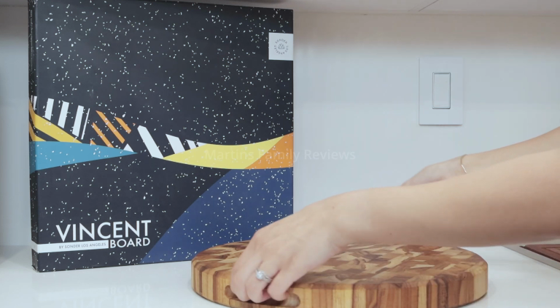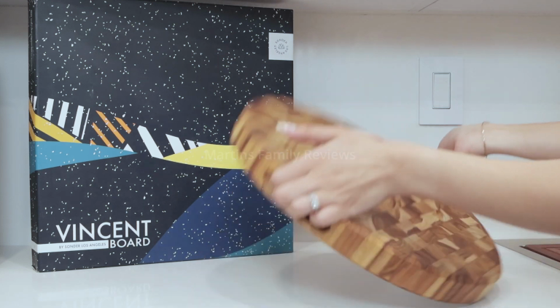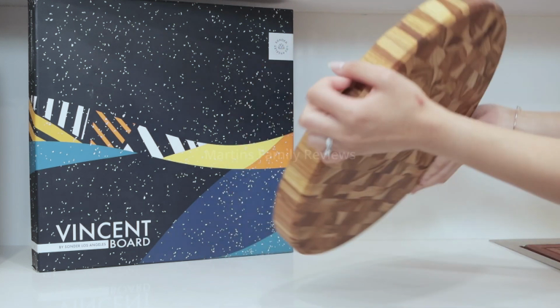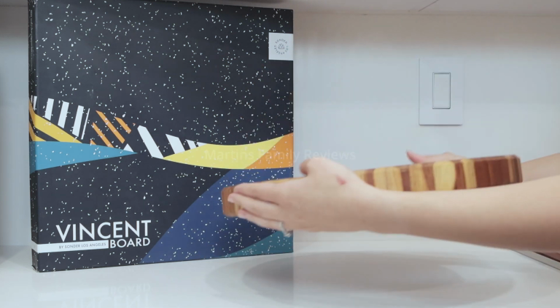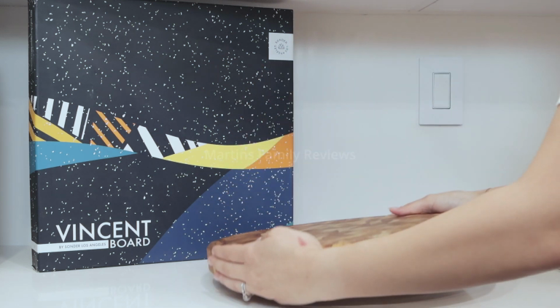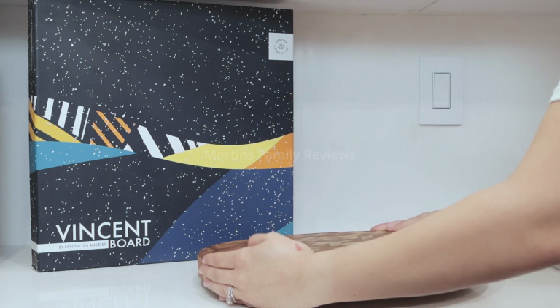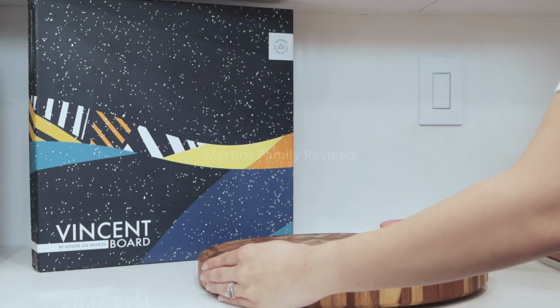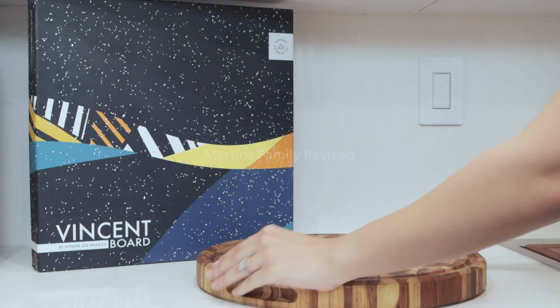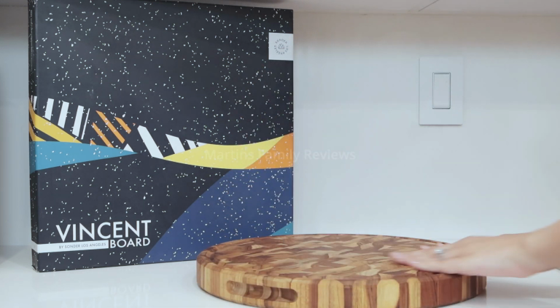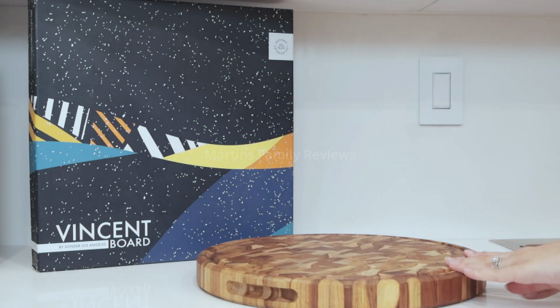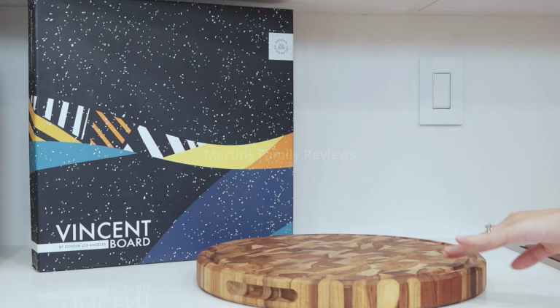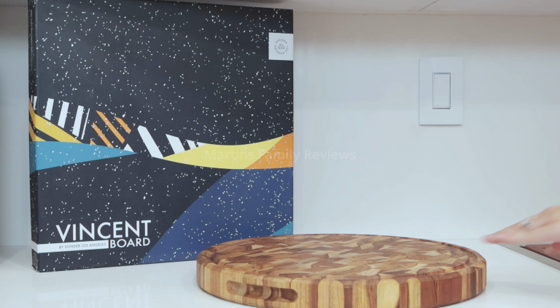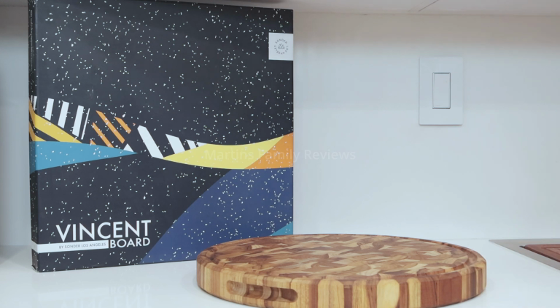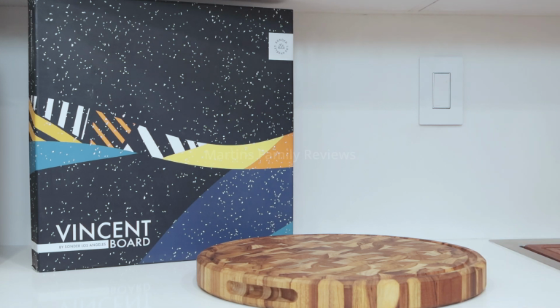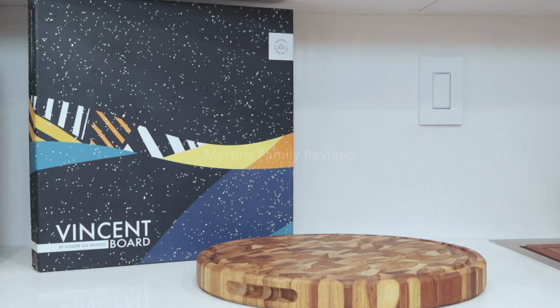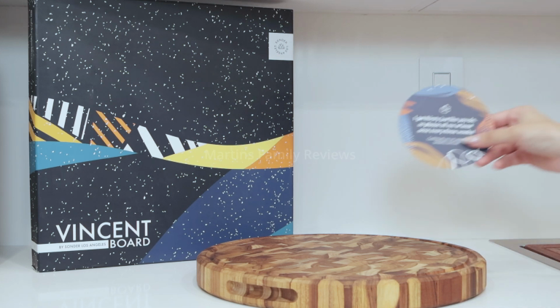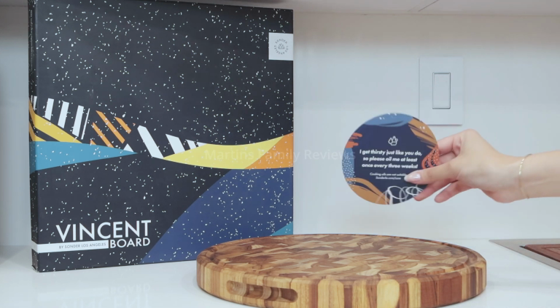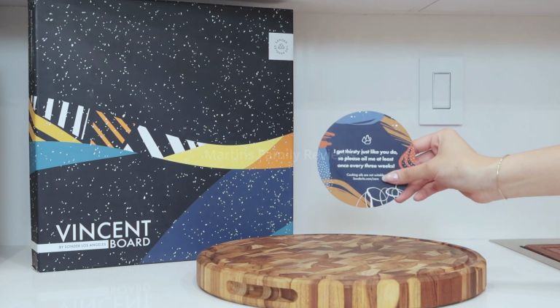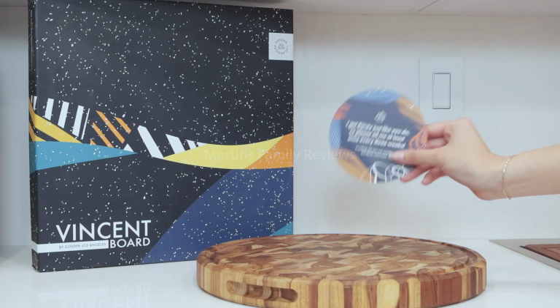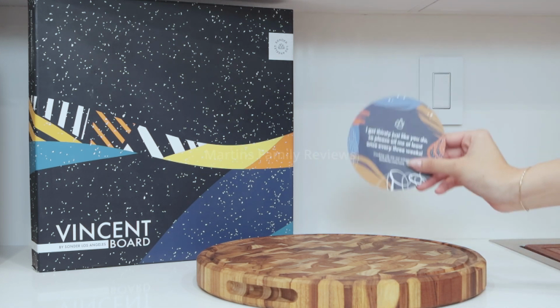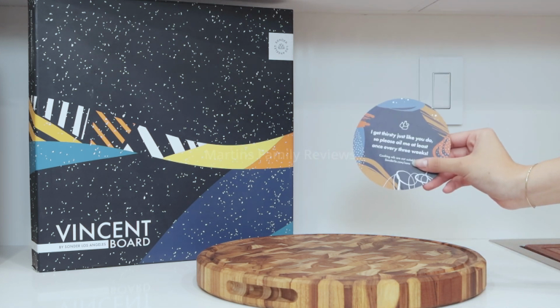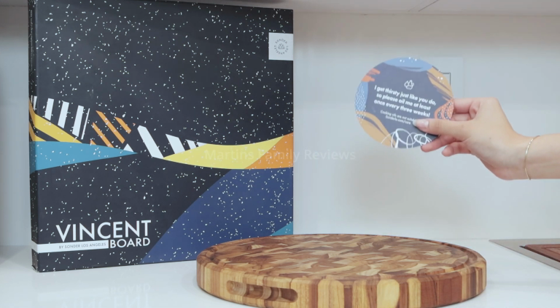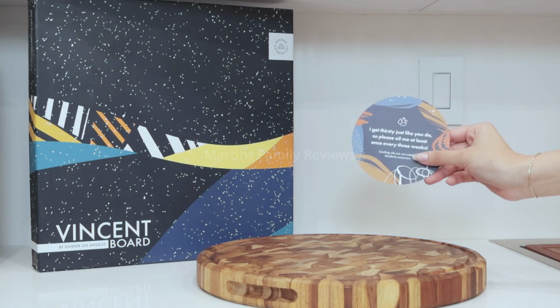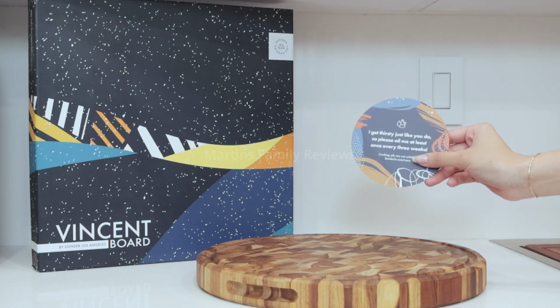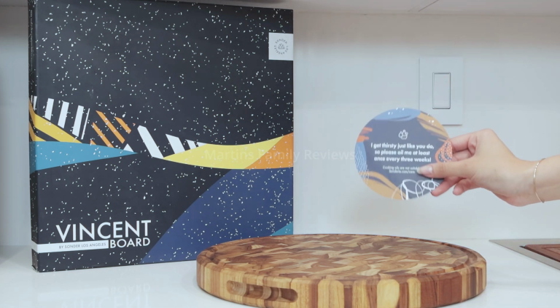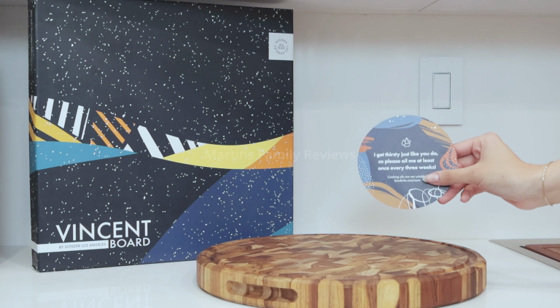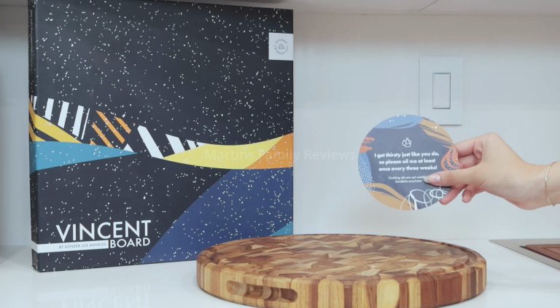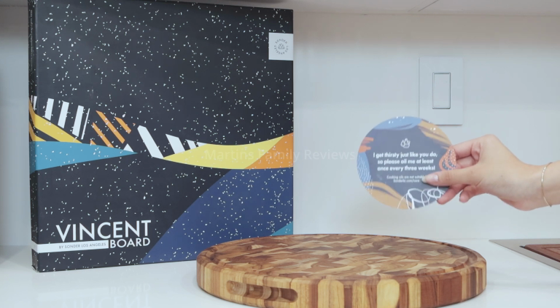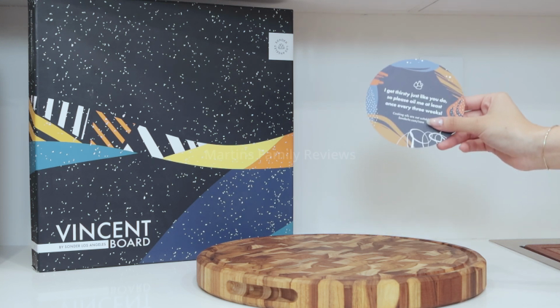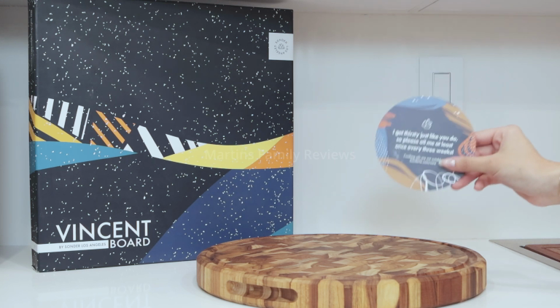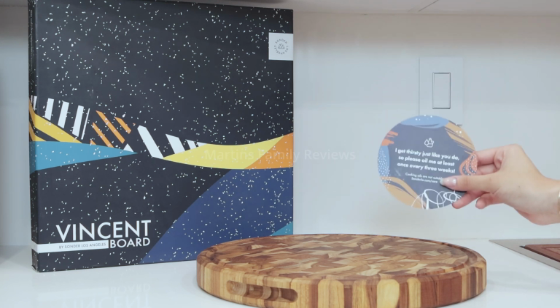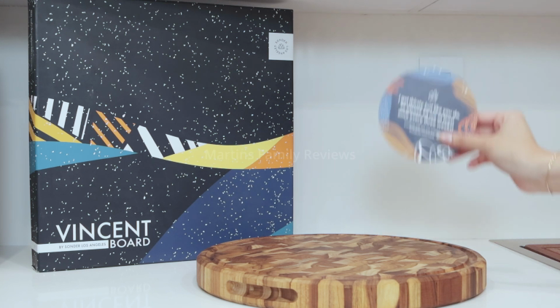This board is absolutely gorgeous. However, I want you to know that it has to be taken care of. For example, you get this card when you buy it, and it says: 'I get thirsty just like you do, so please oil me at least once every three weeks.'